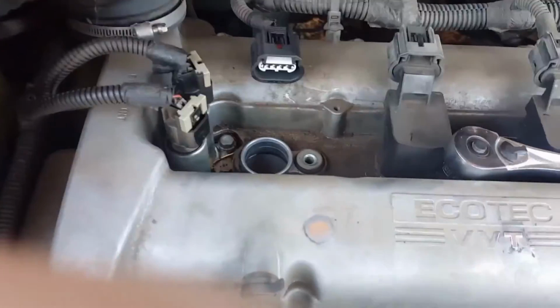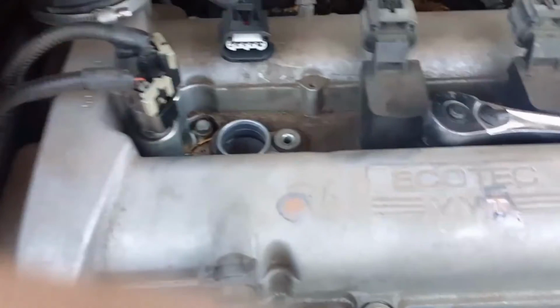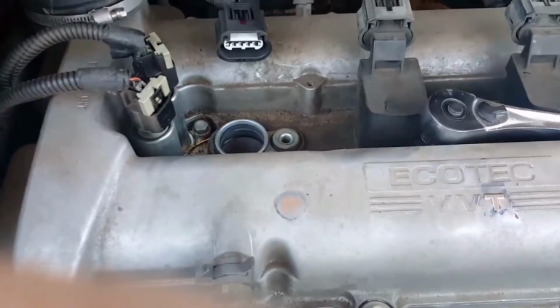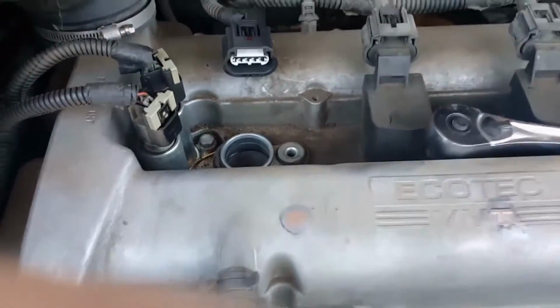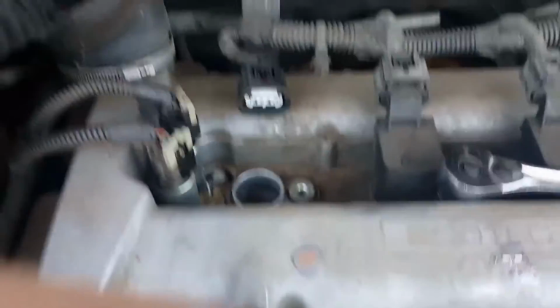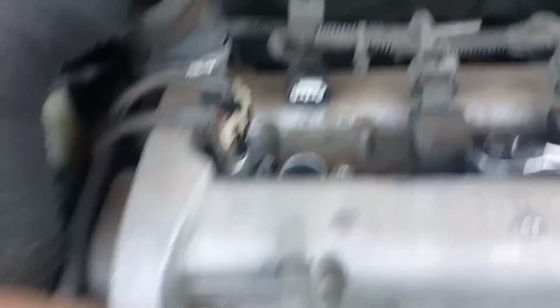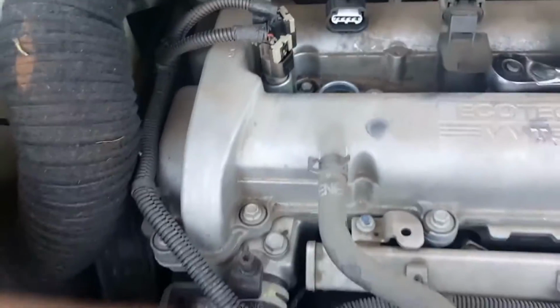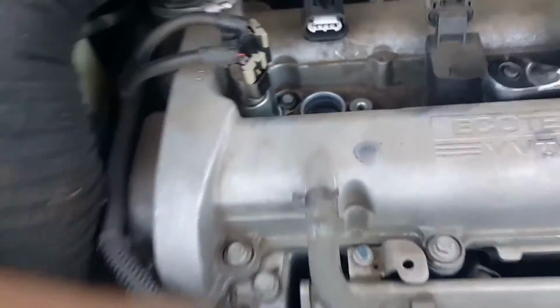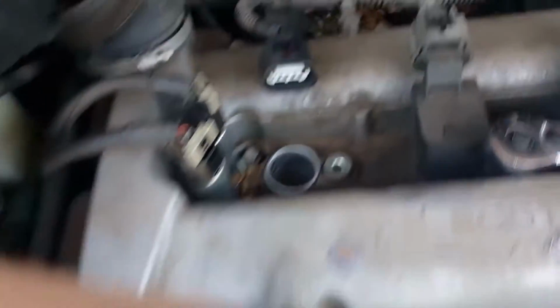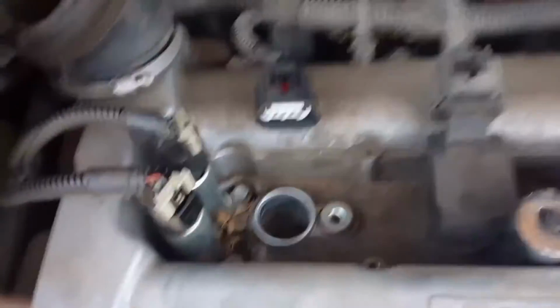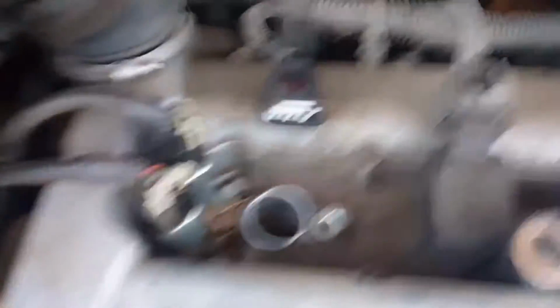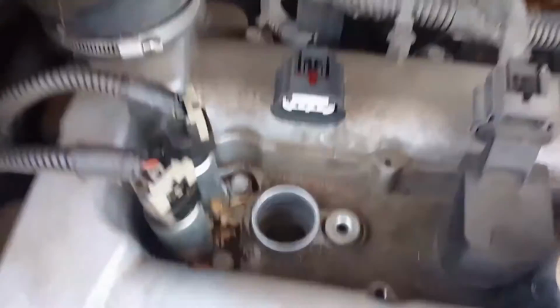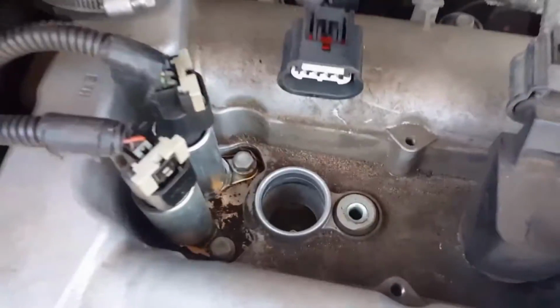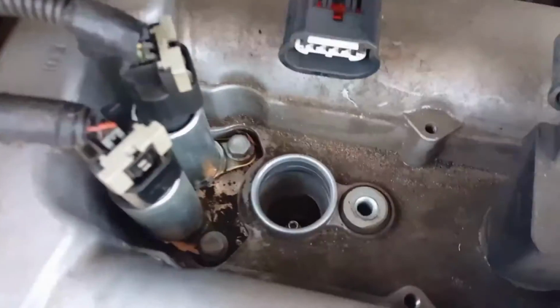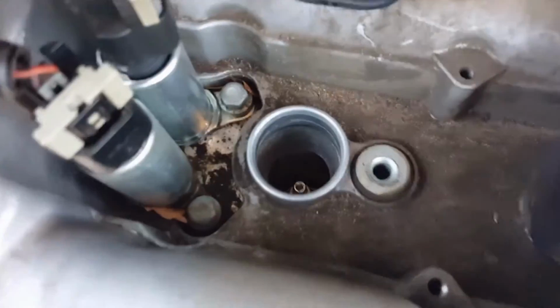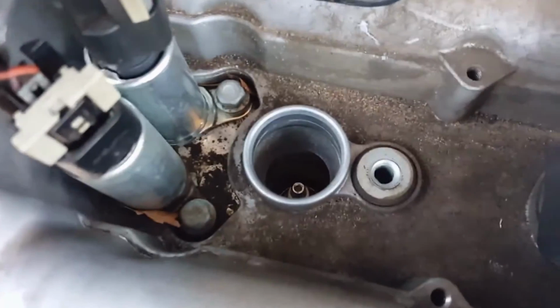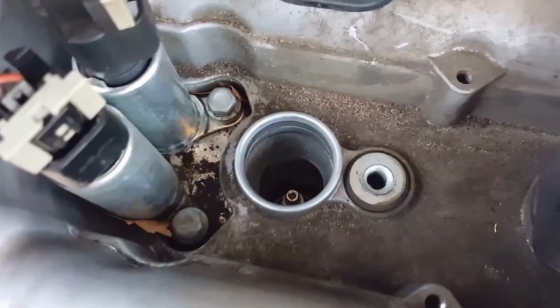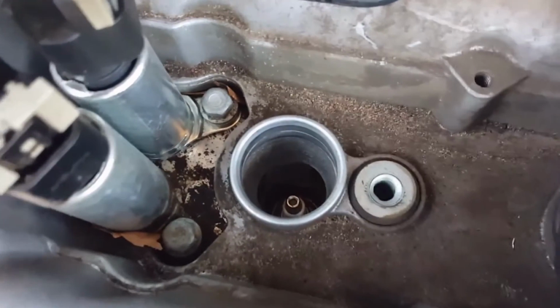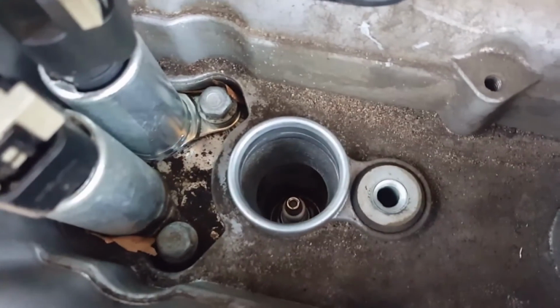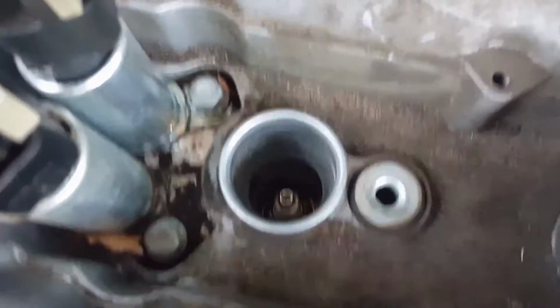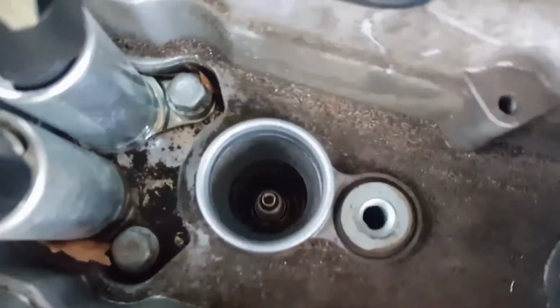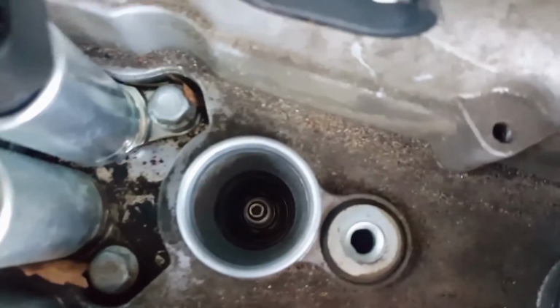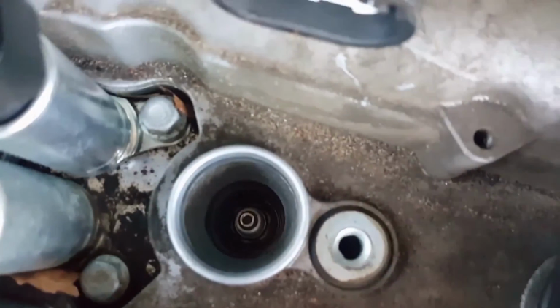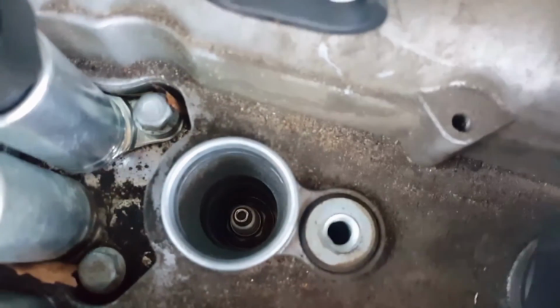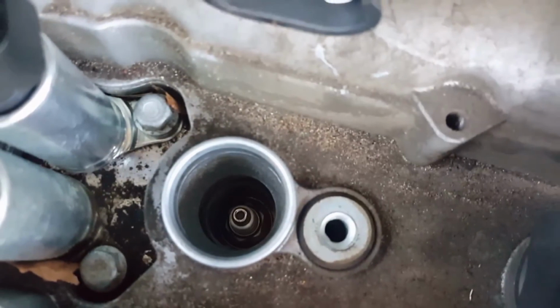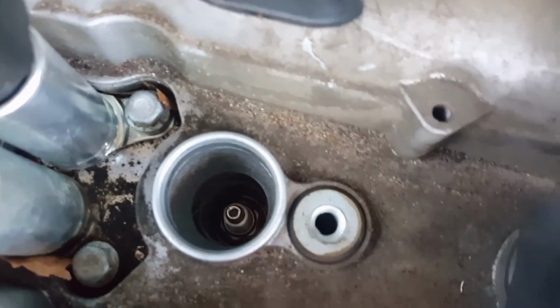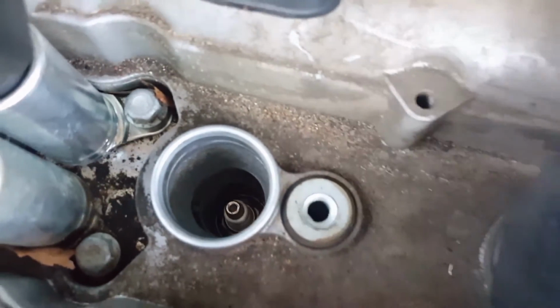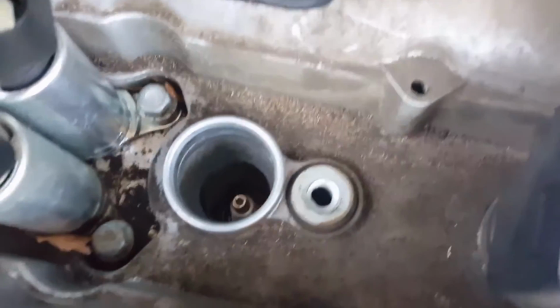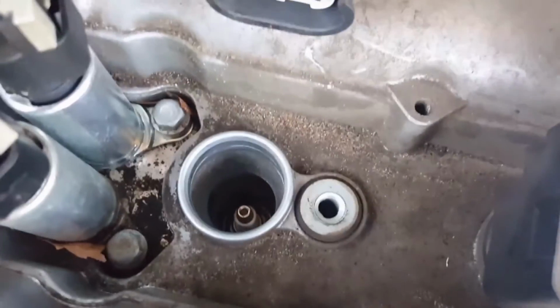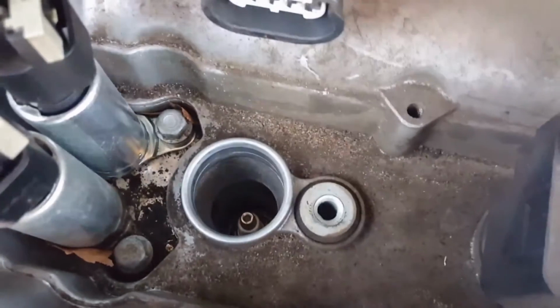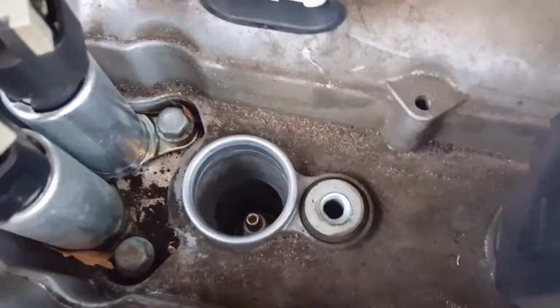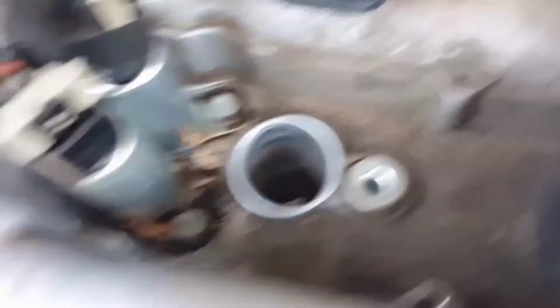I'm pretty sure that one's bad because I've been getting a lean code. Put it down in there in the spark plug hole. I don't have my flashlight so I can't shine it down there.